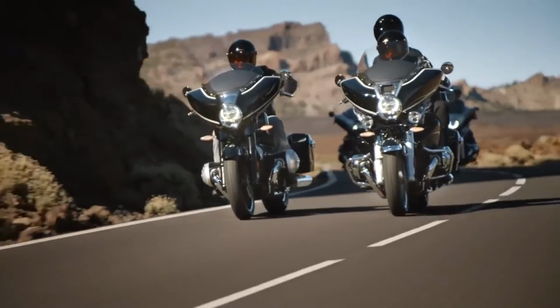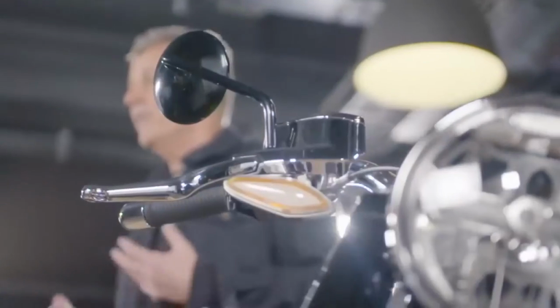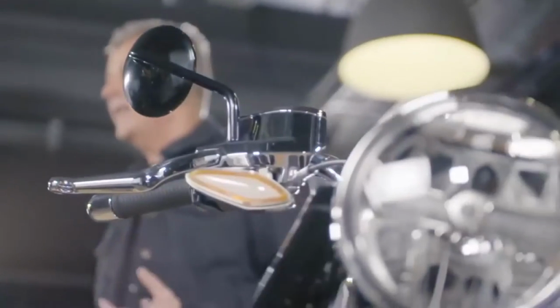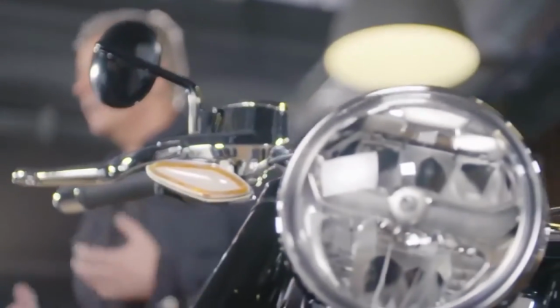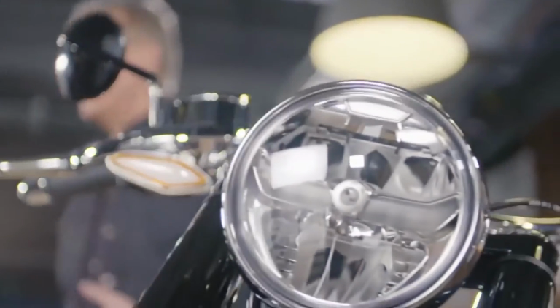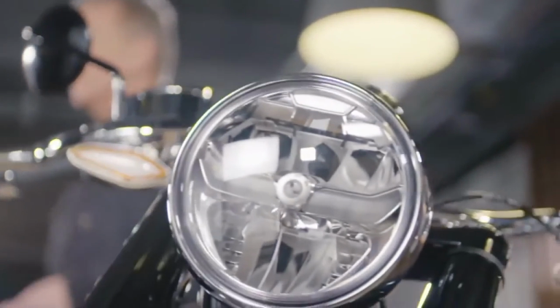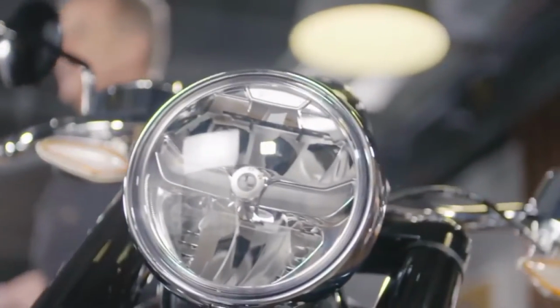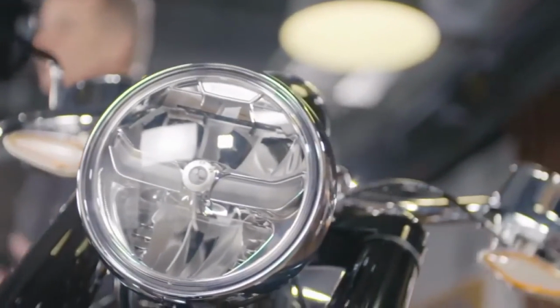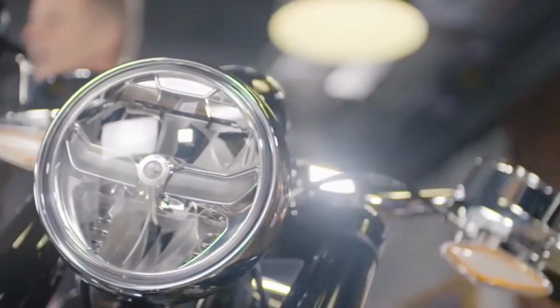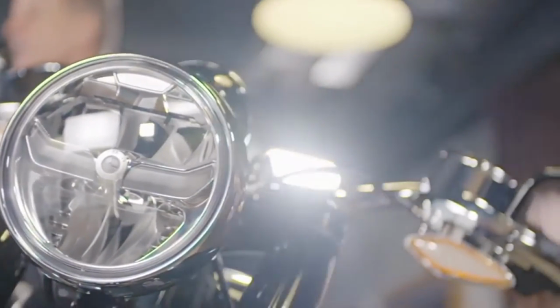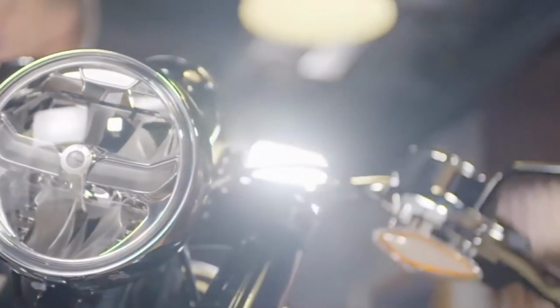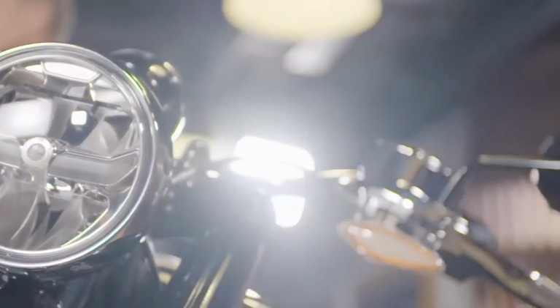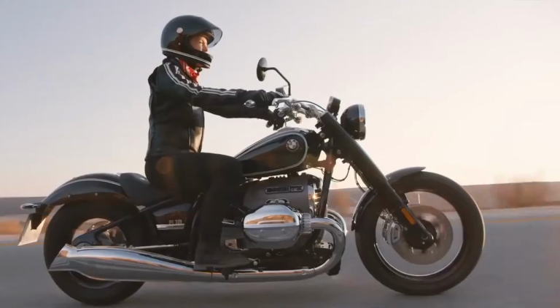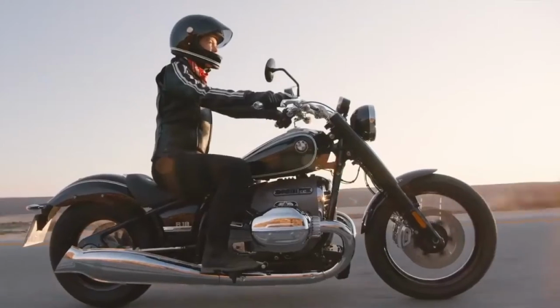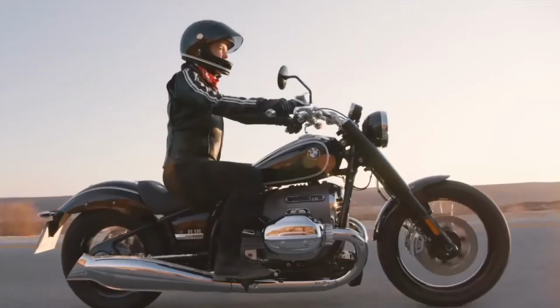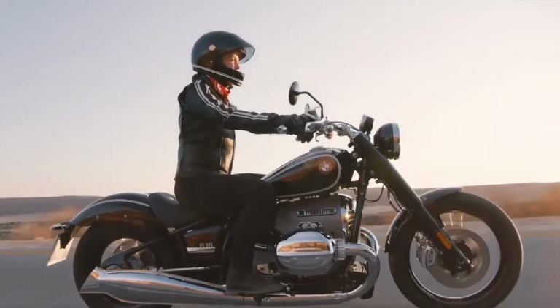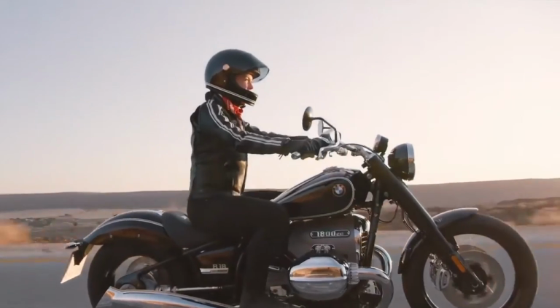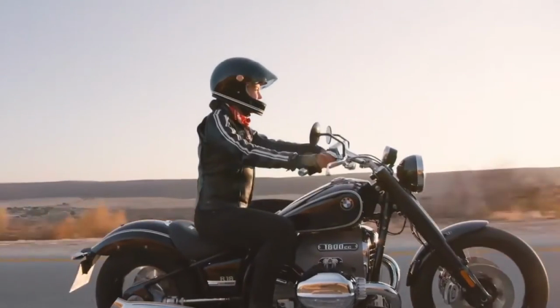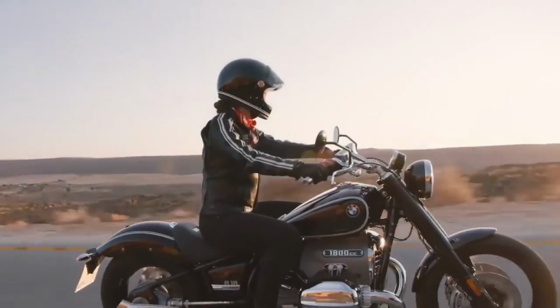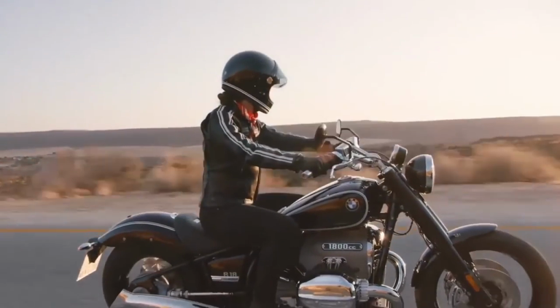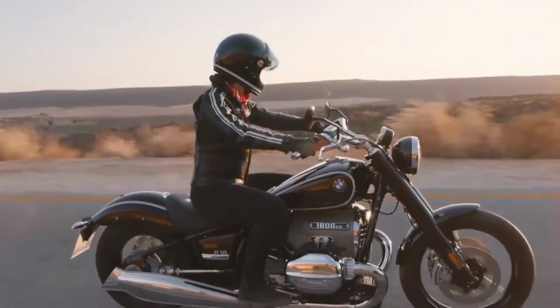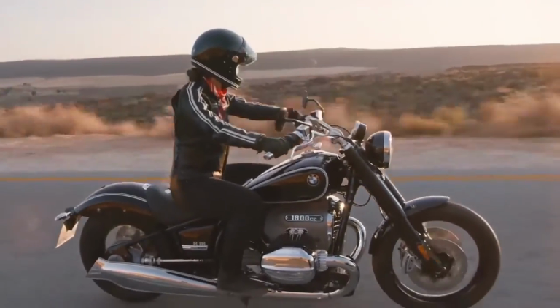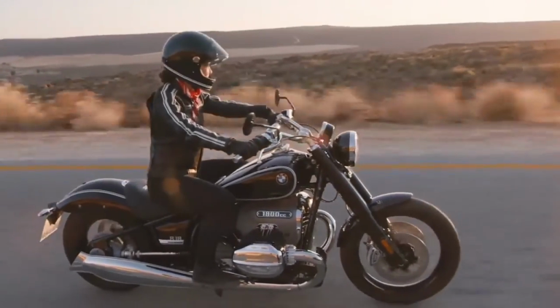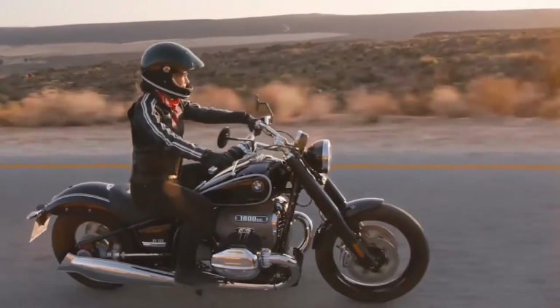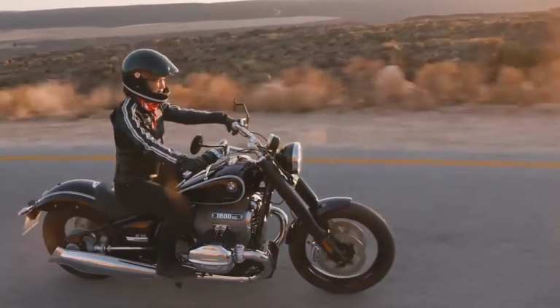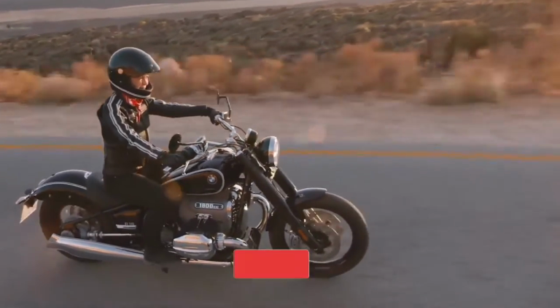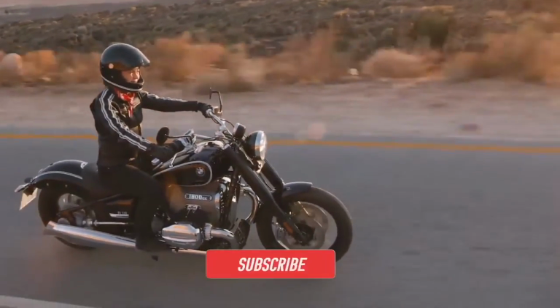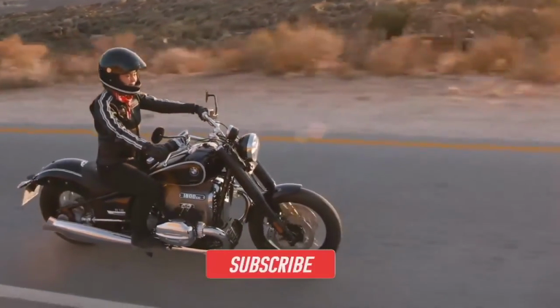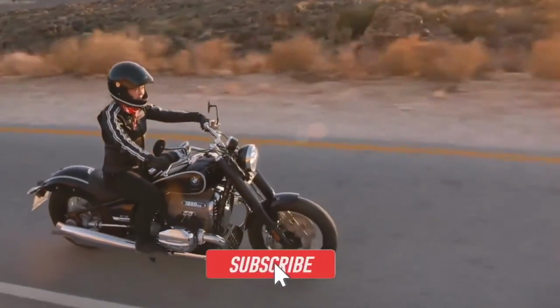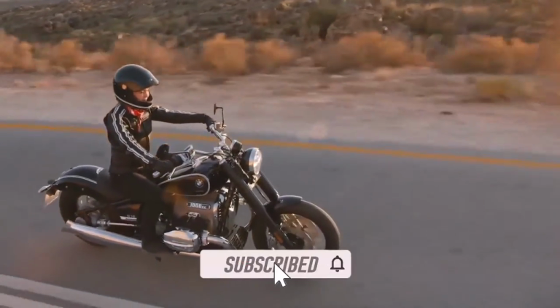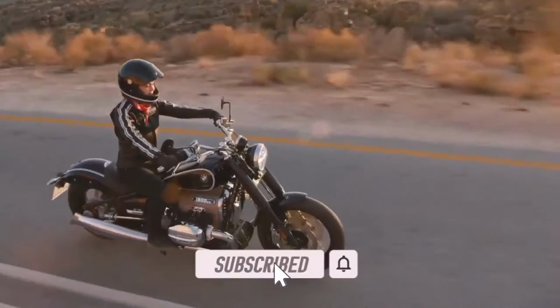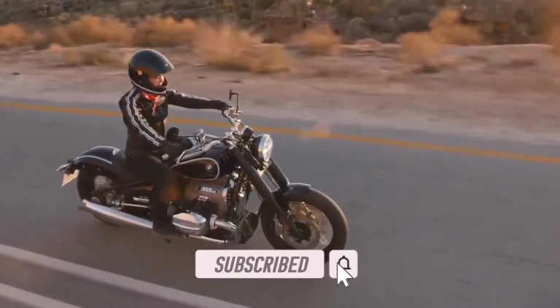Before we dive into the details of these new bikes, if you're new here and want to catch amazing motorcycle-related content and all the new bike releases, please be sure to hit that subscribe button.